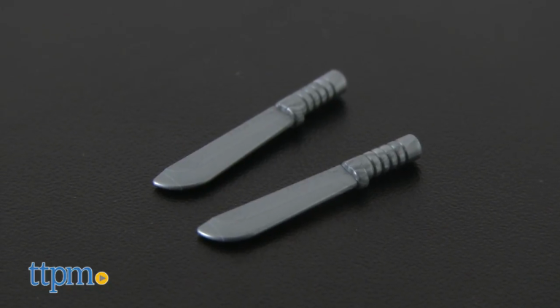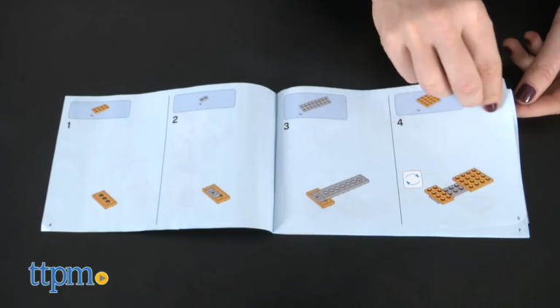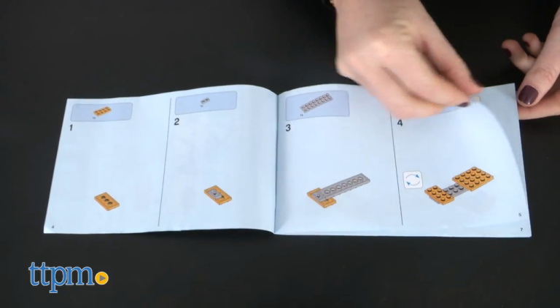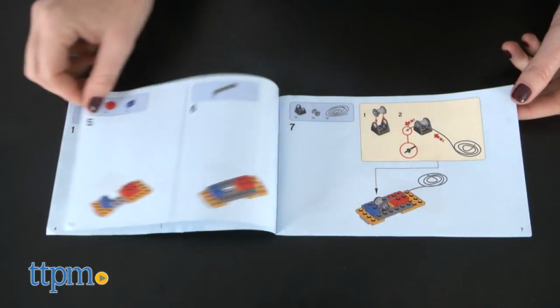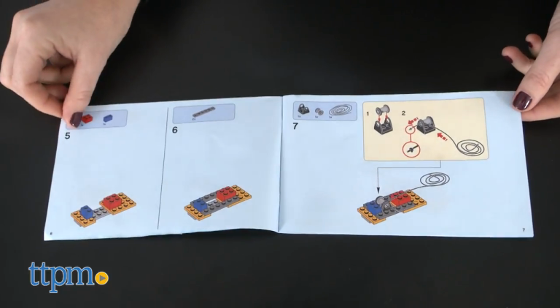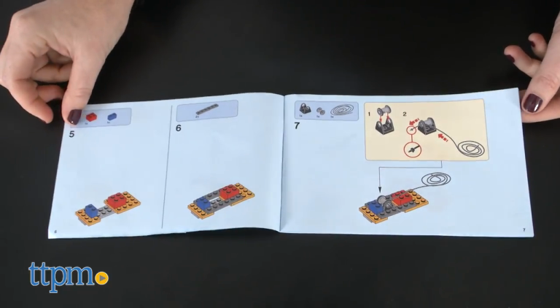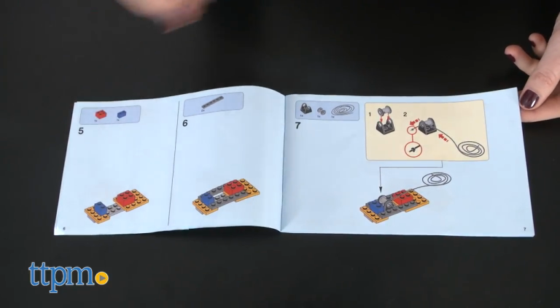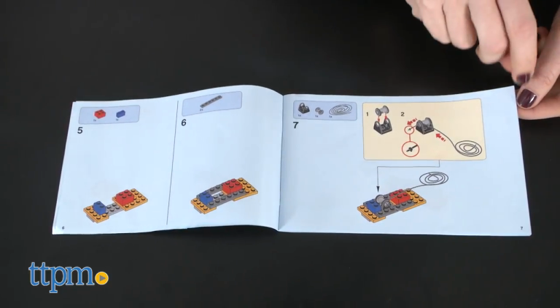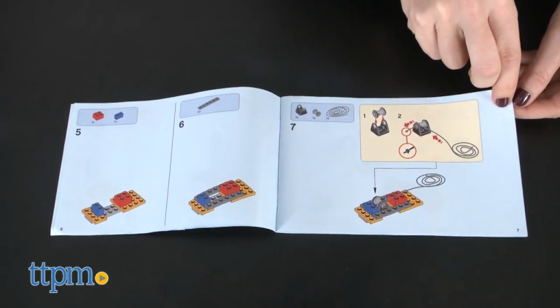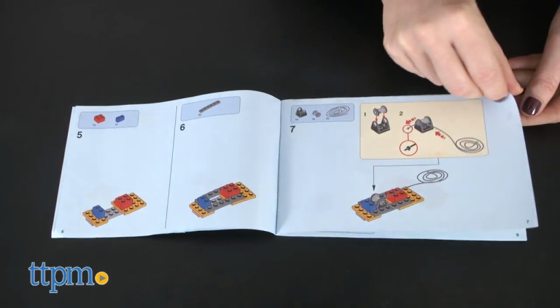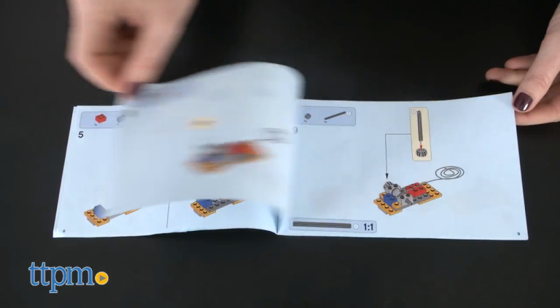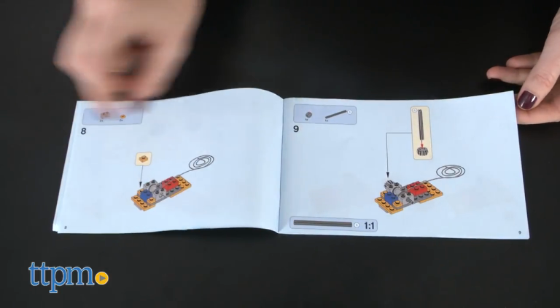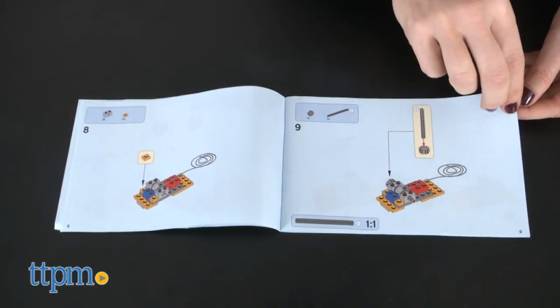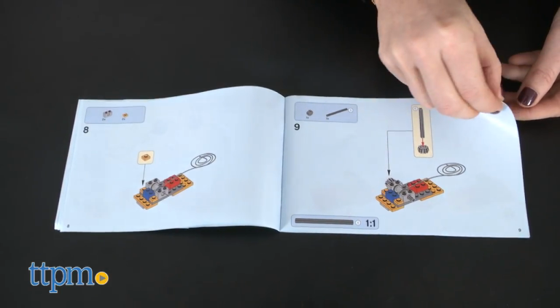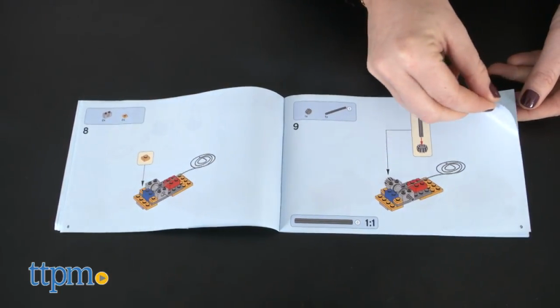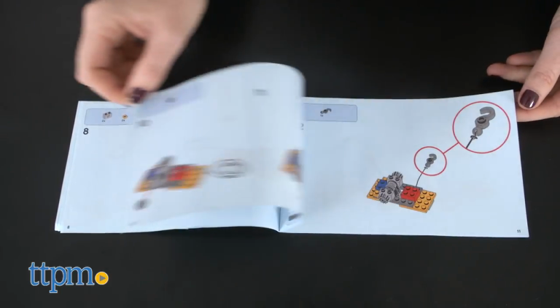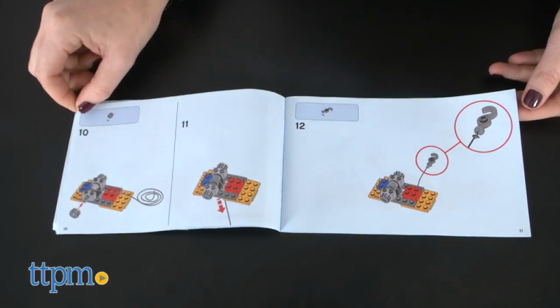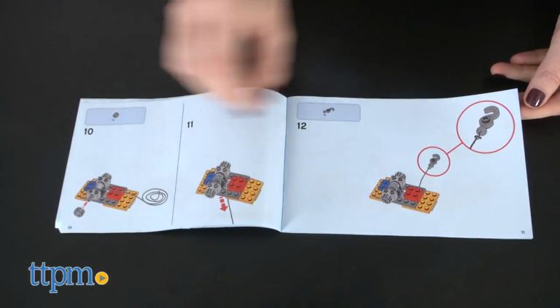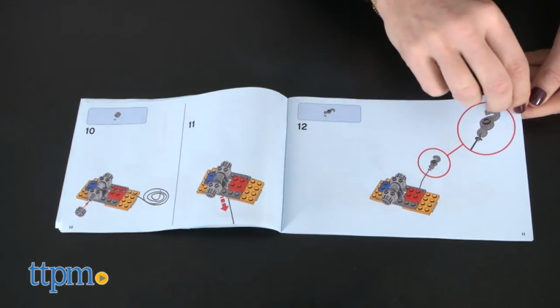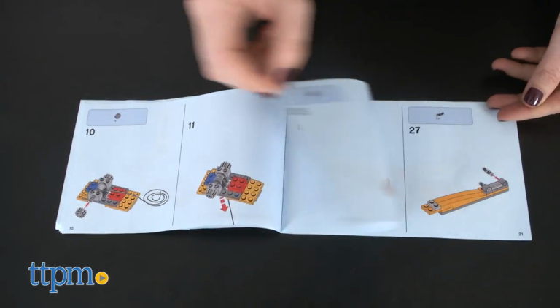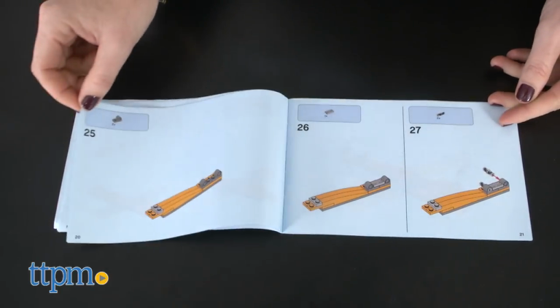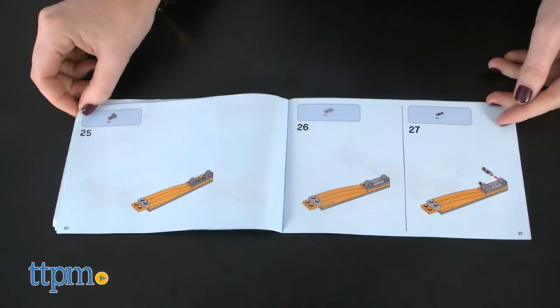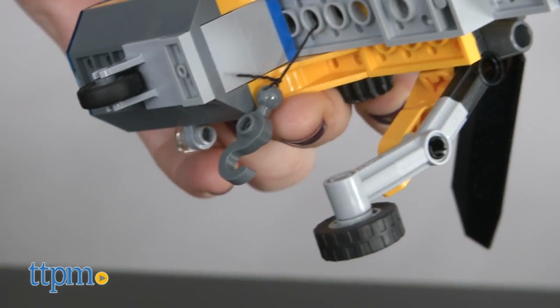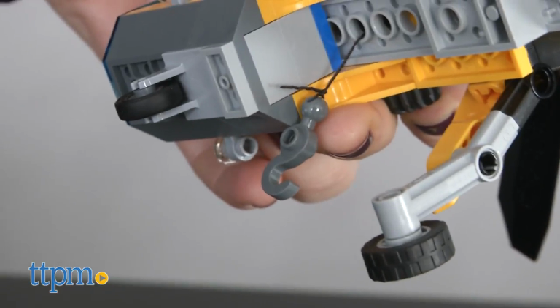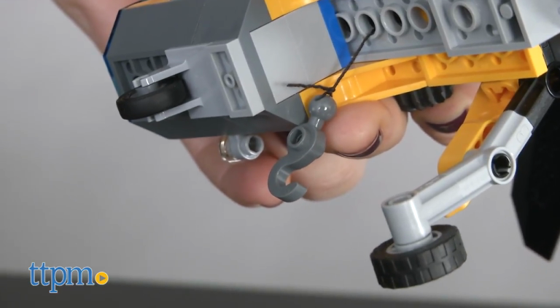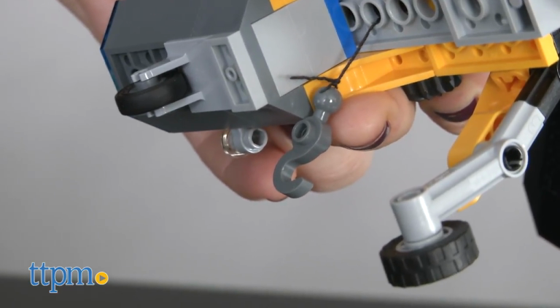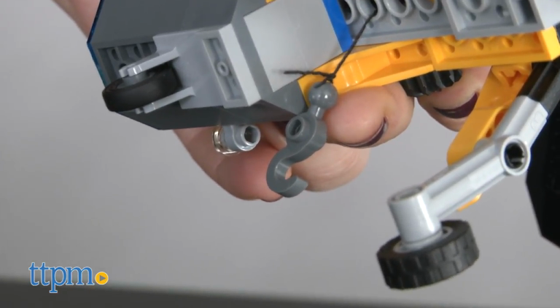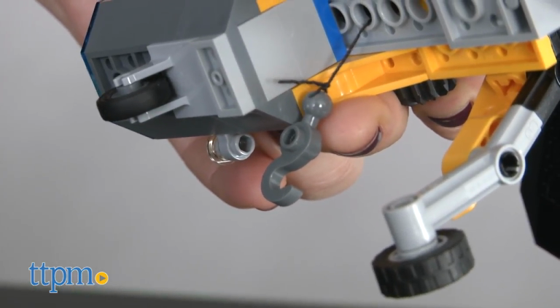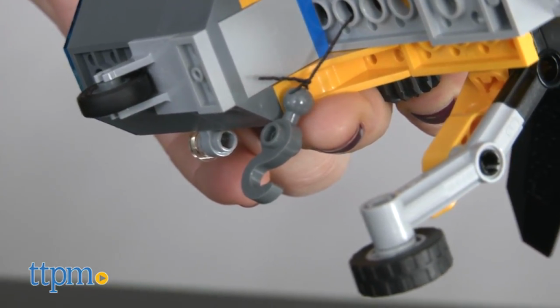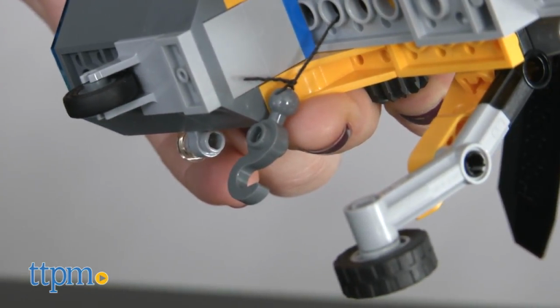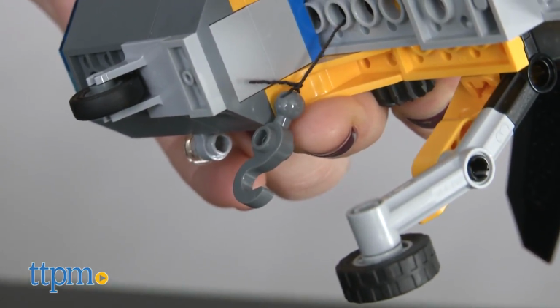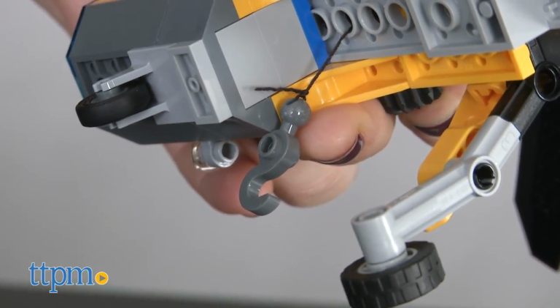It took our TTPM builder 30 minutes to assemble using the included instructions, but almost half that time was spent attaching the string on the helicopter for the crane feature. Younger builders may need help from an adult with that part.